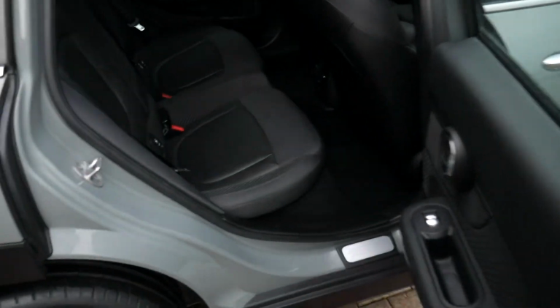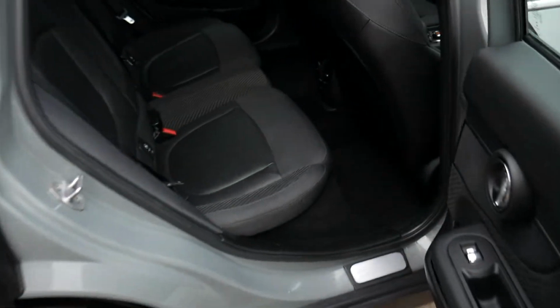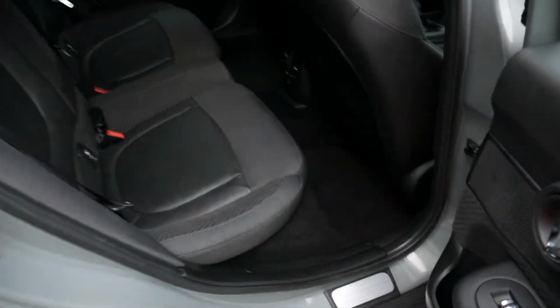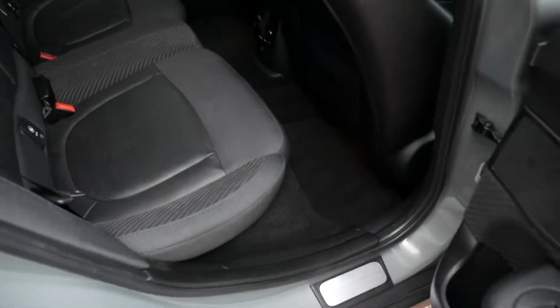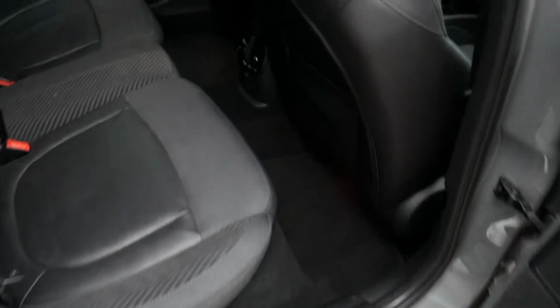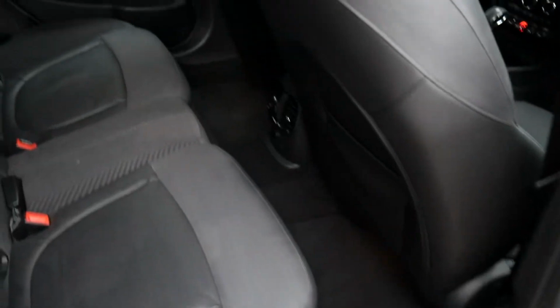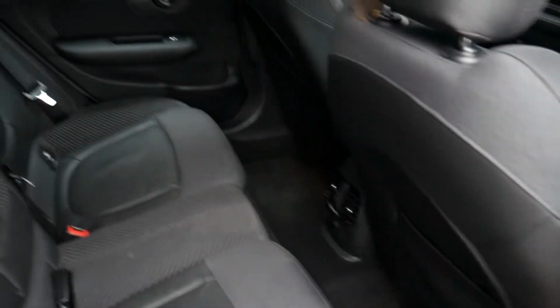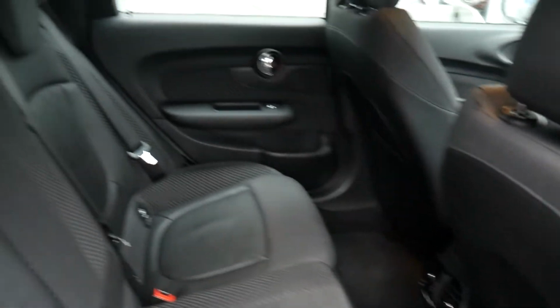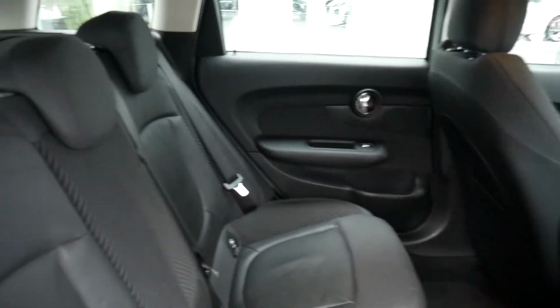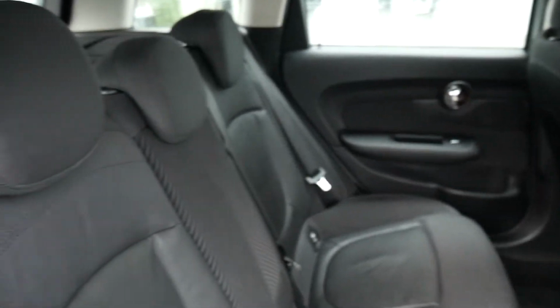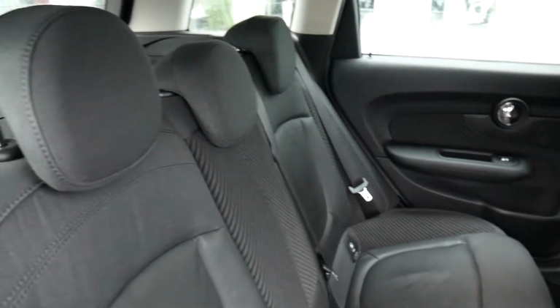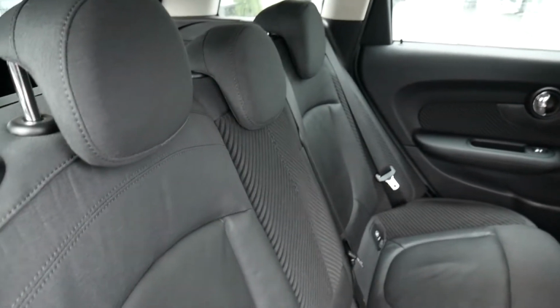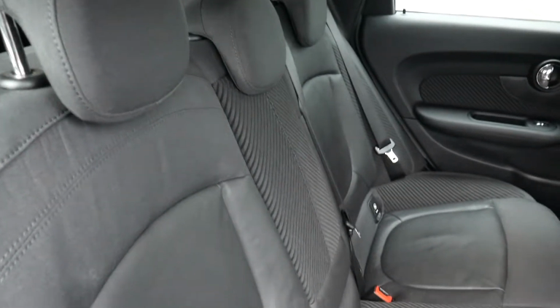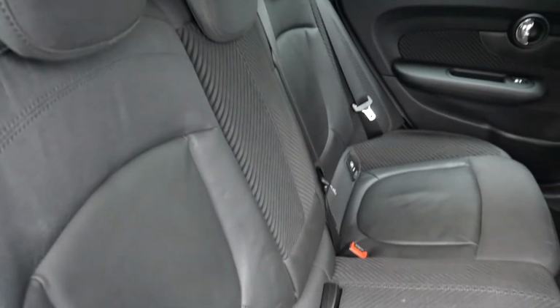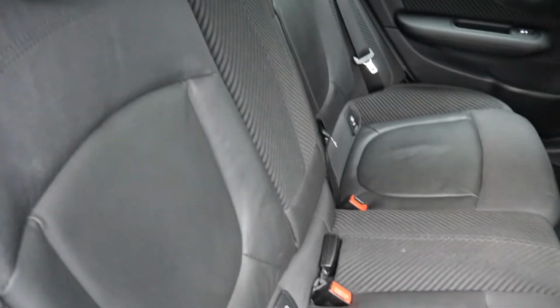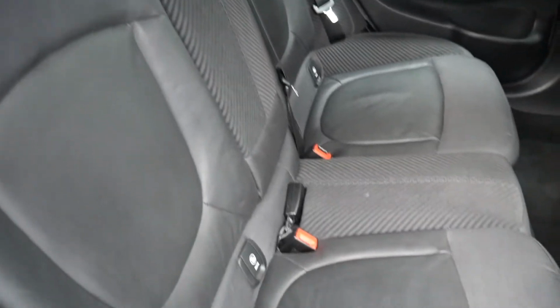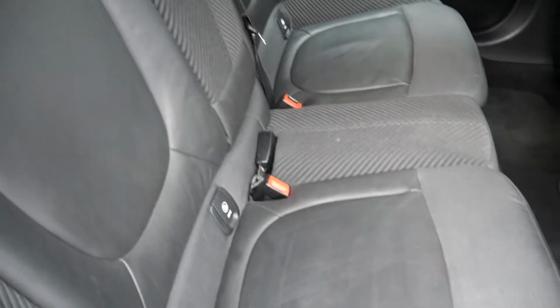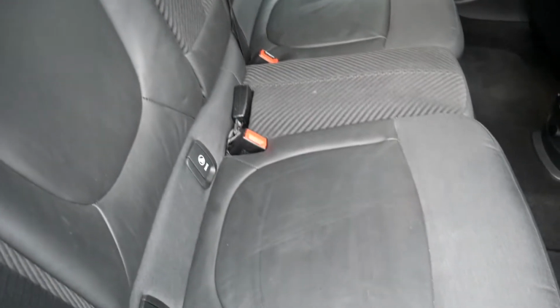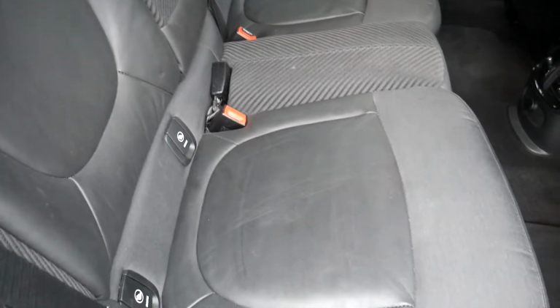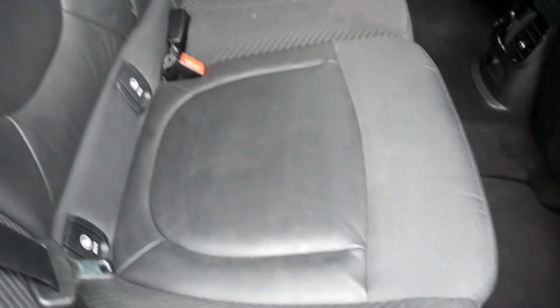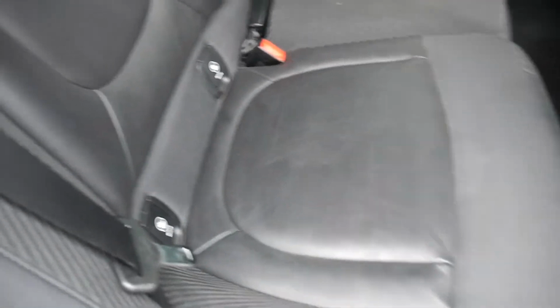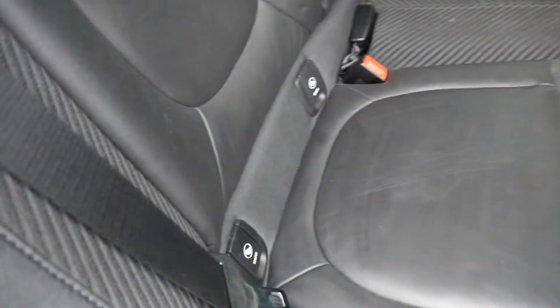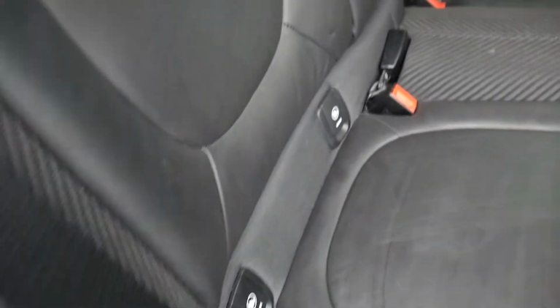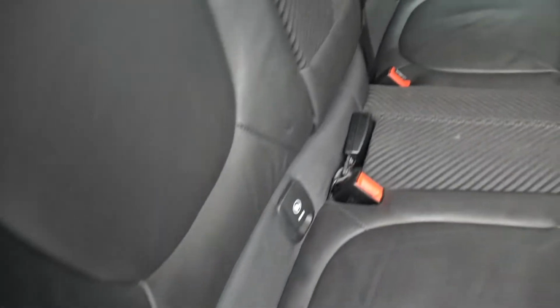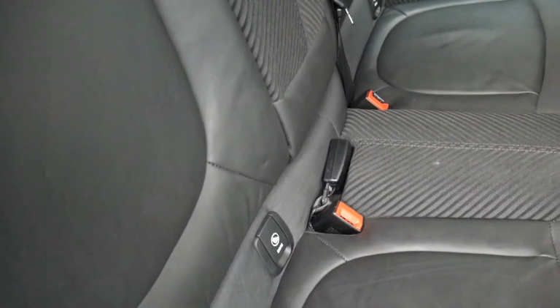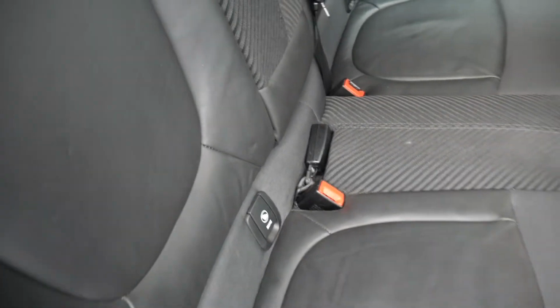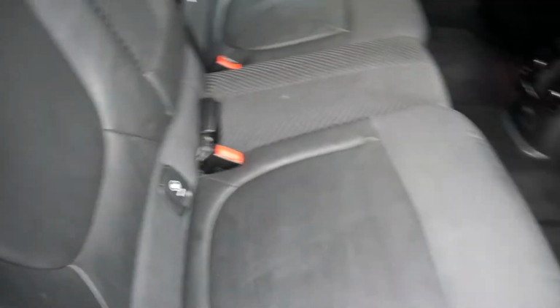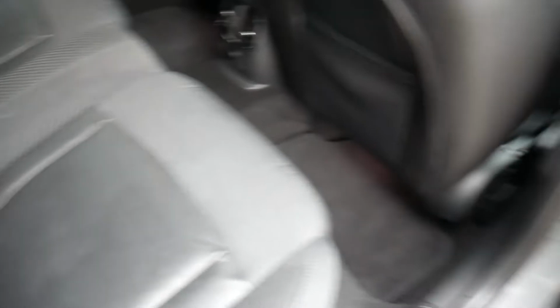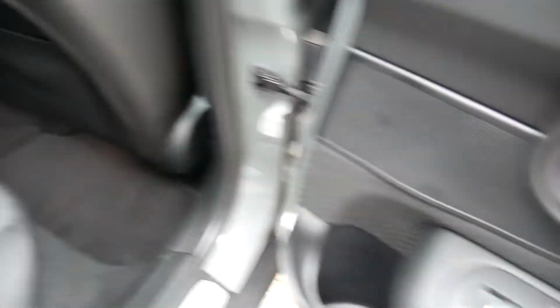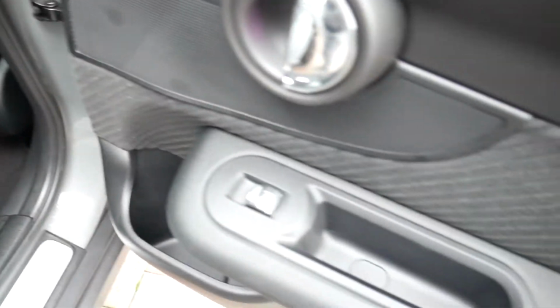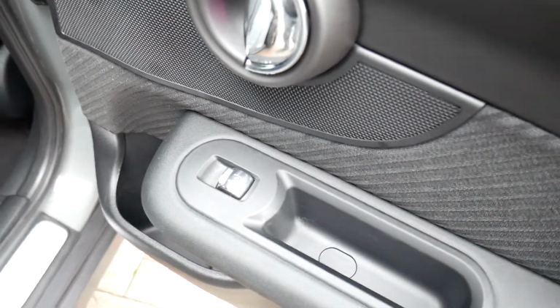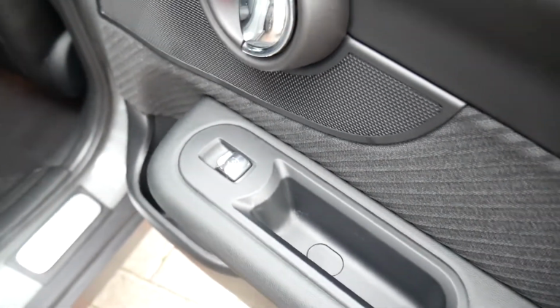In the rear, as you can see, there's good leg and headroom. You've got three full seat belts across the back, half leather upholstery, isofix fittings on the two outer seats, and electric windows in the rear.